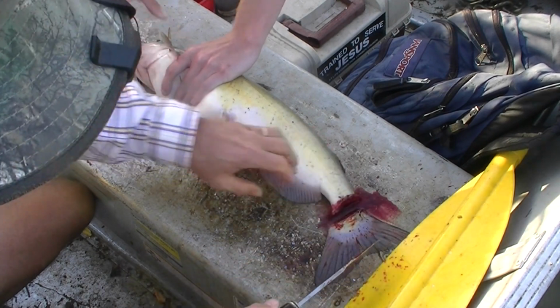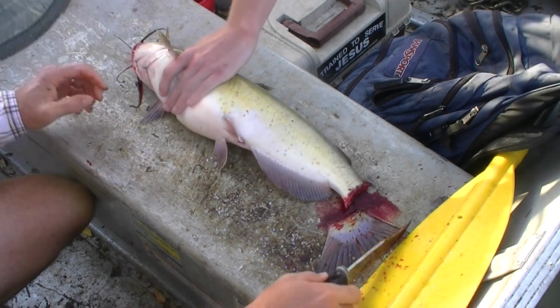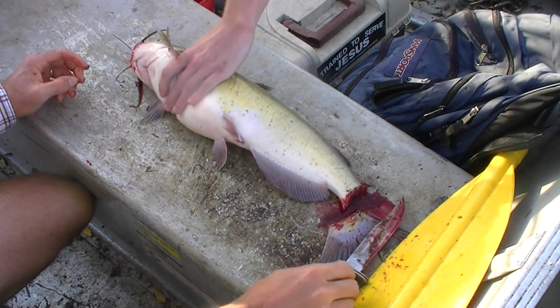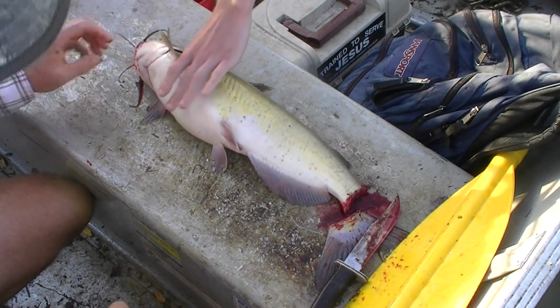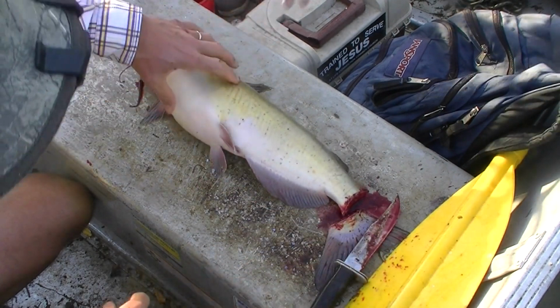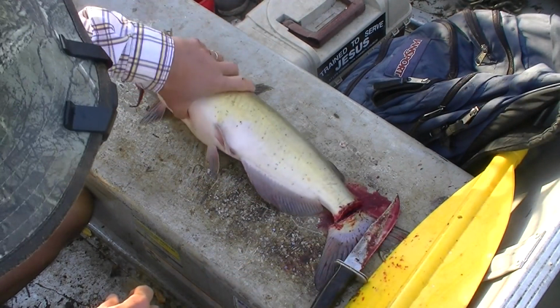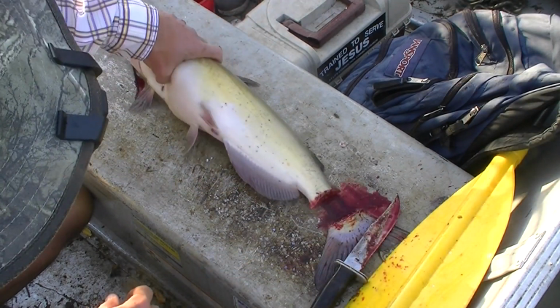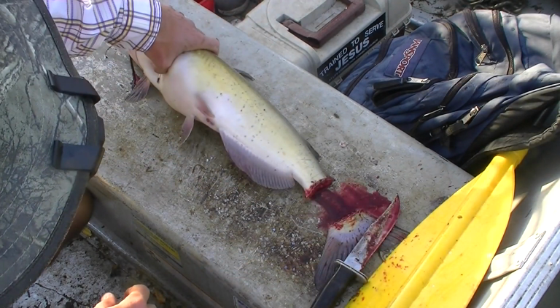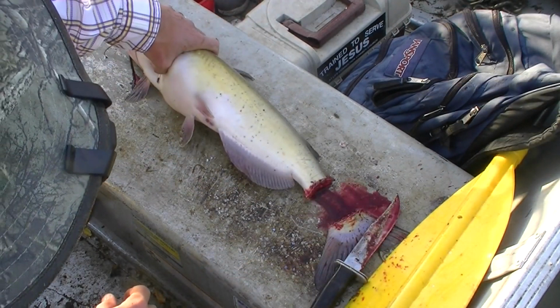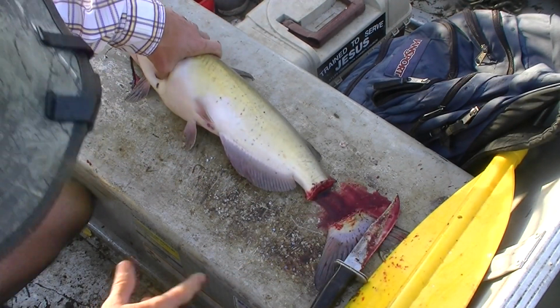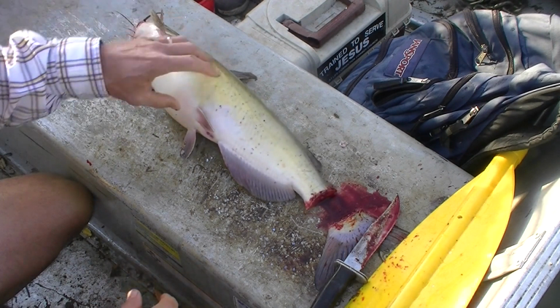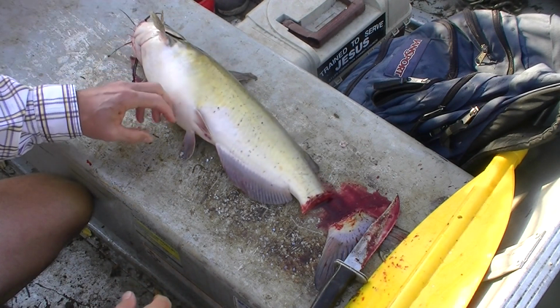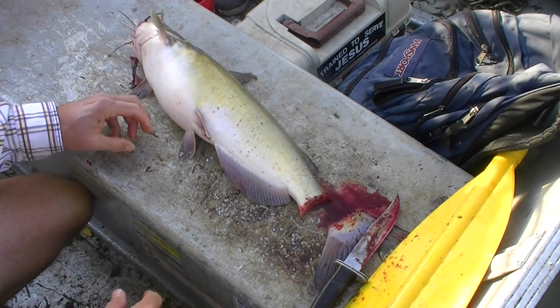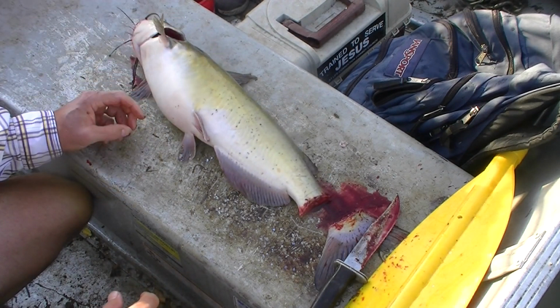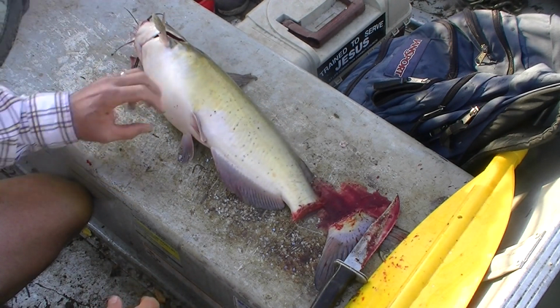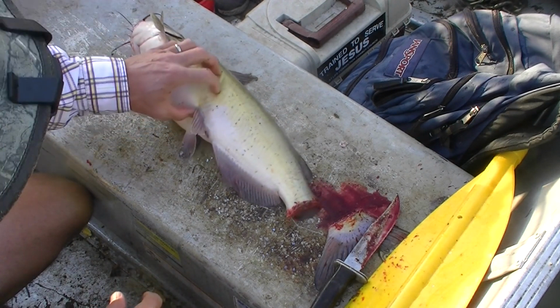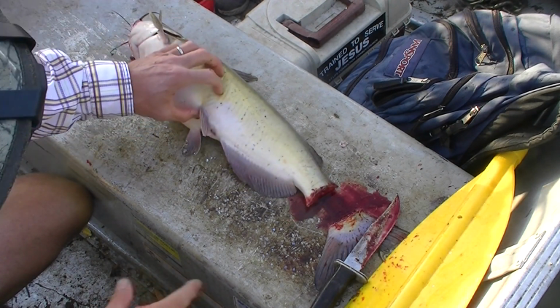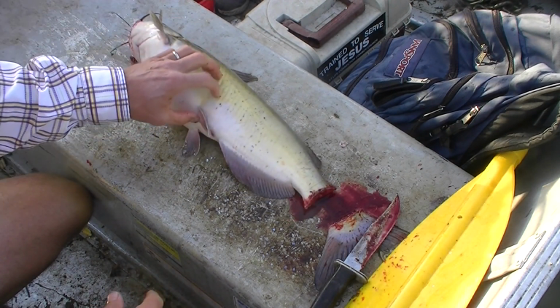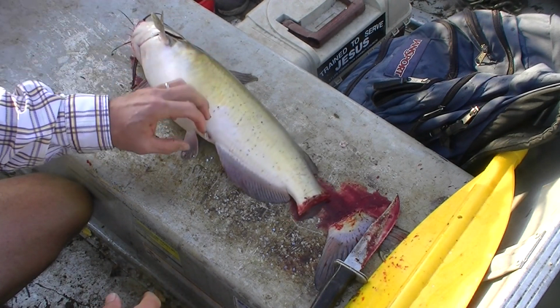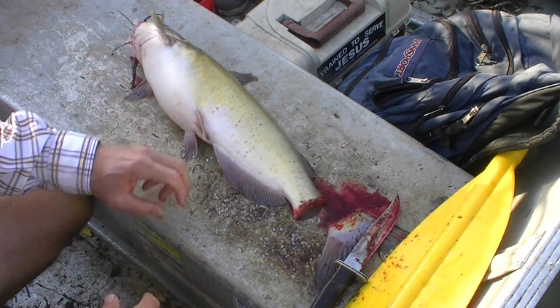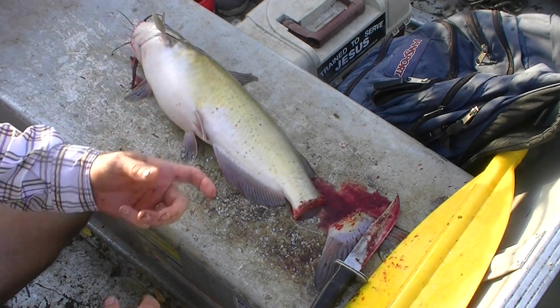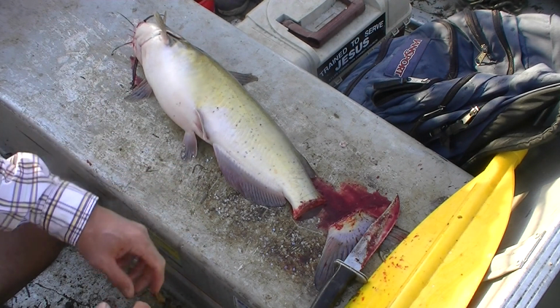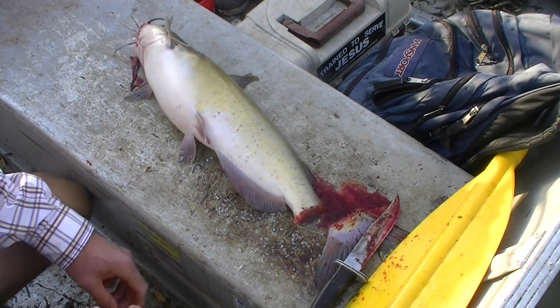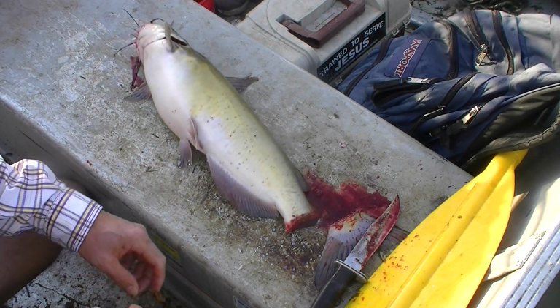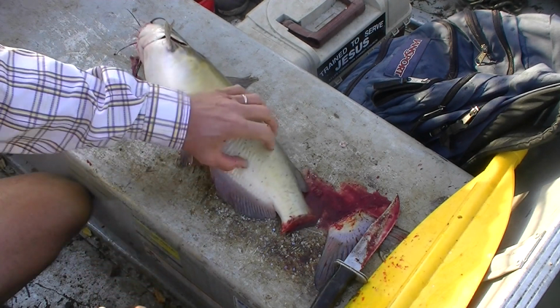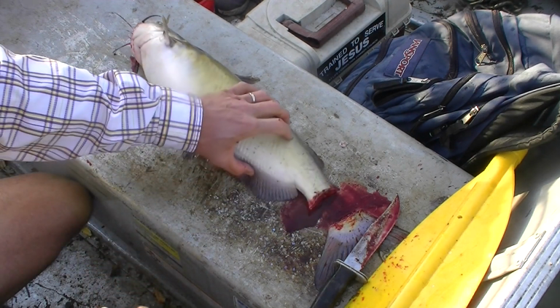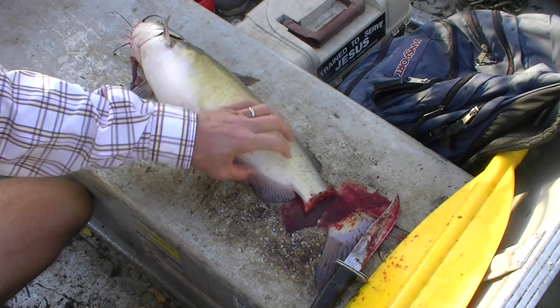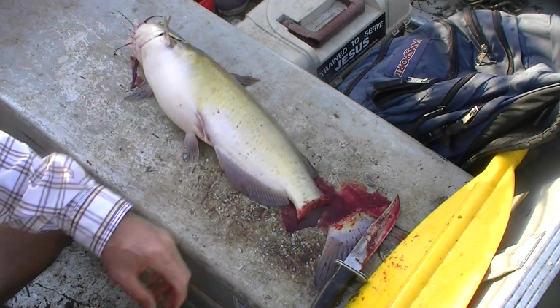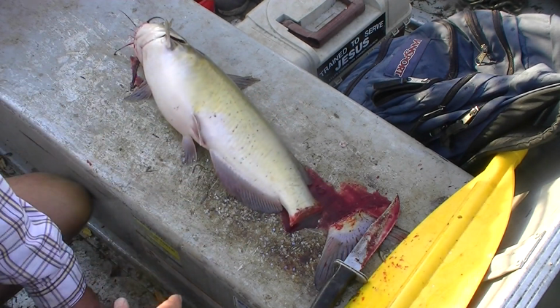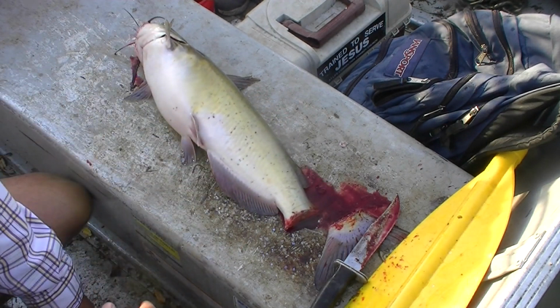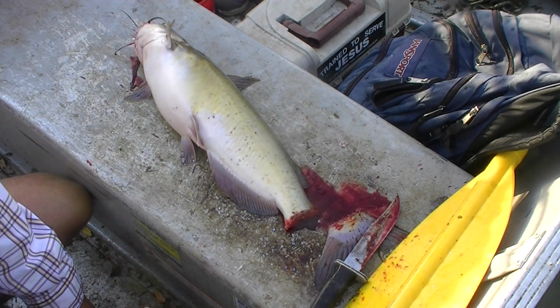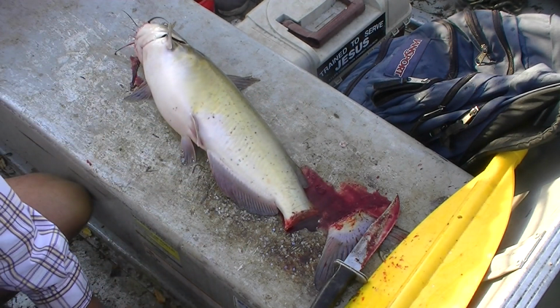All right, well with the Lord's help we've got the tail off. It's going to bleed pretty good like that. I don't want it bleeding all over my boat, so I'm going to just put it on a stringer, hang it over the side for about five minutes, and then it'll go into the cooler.